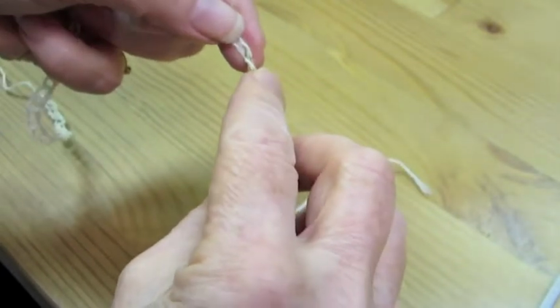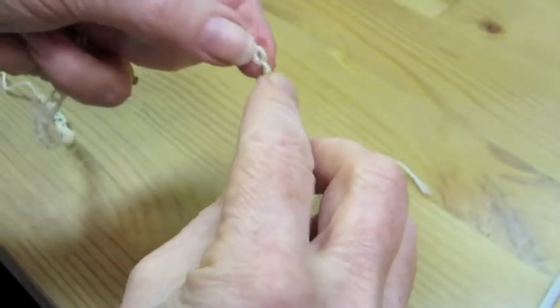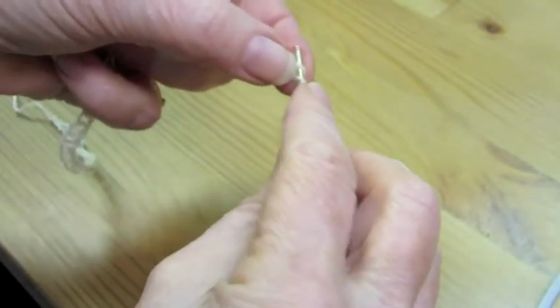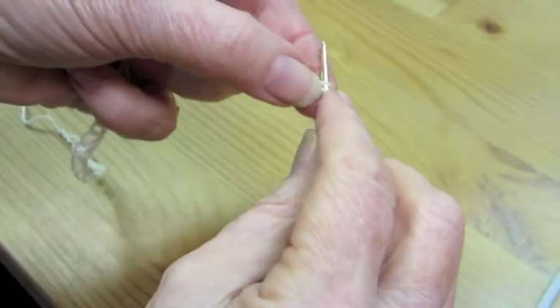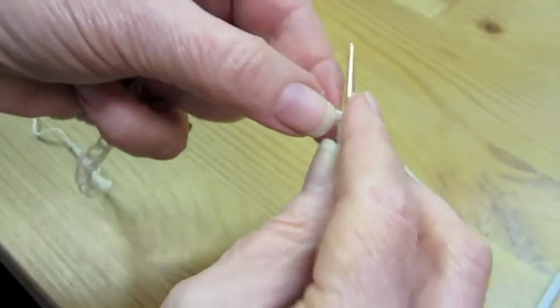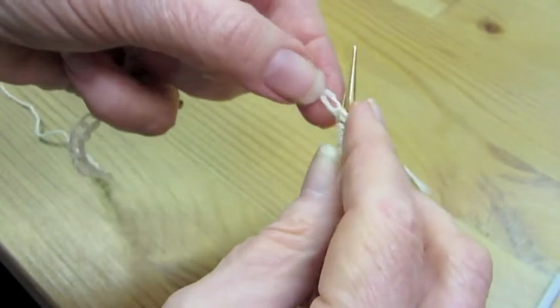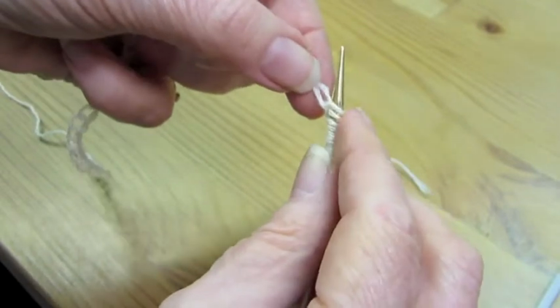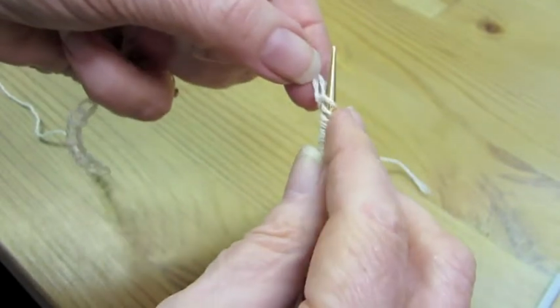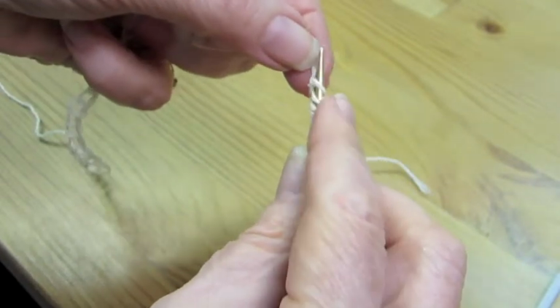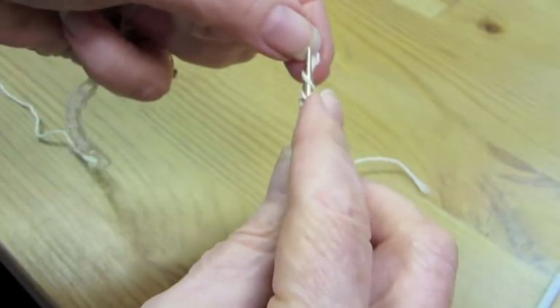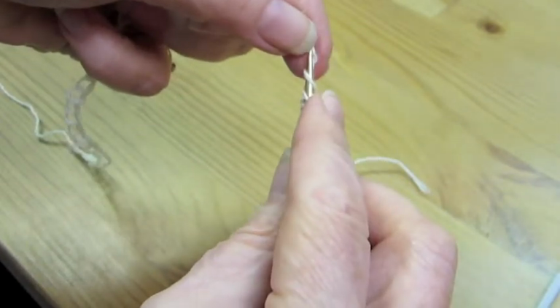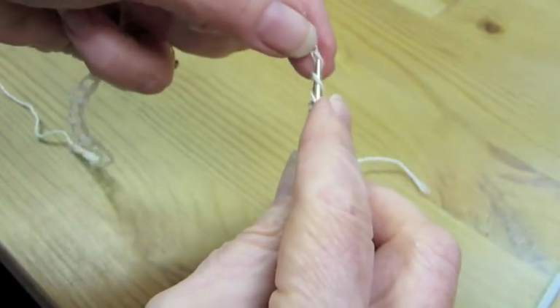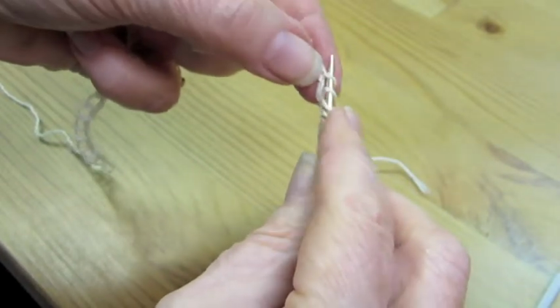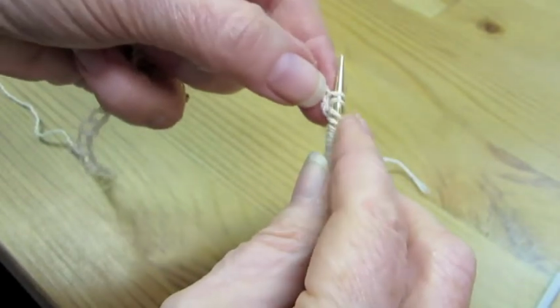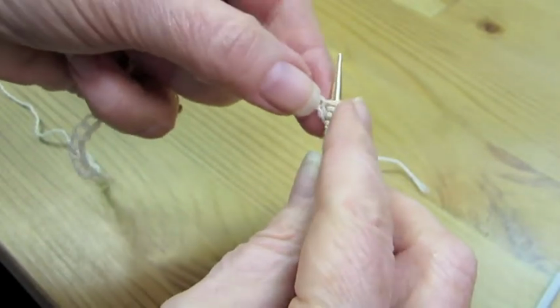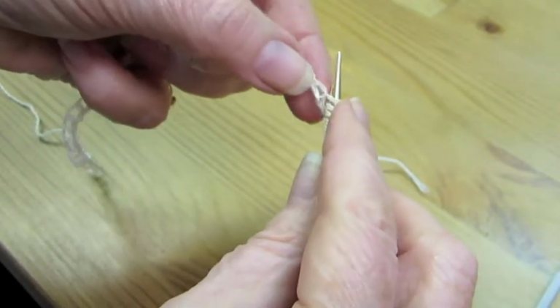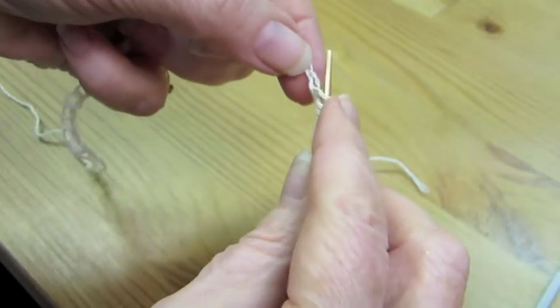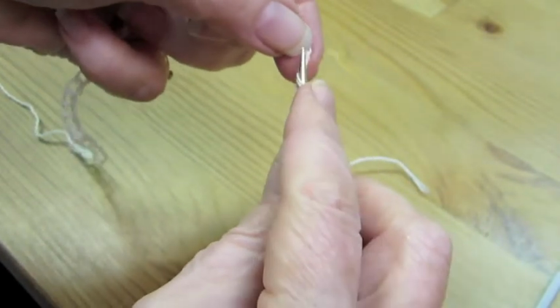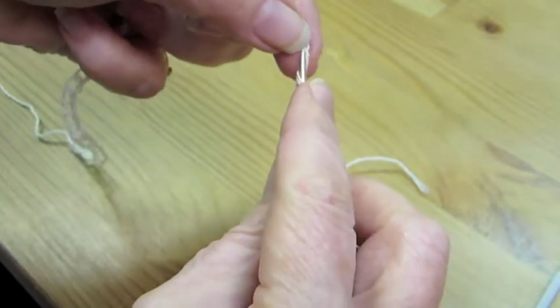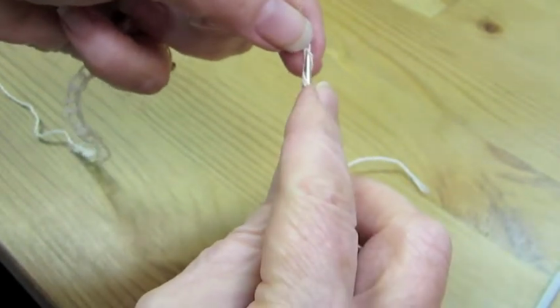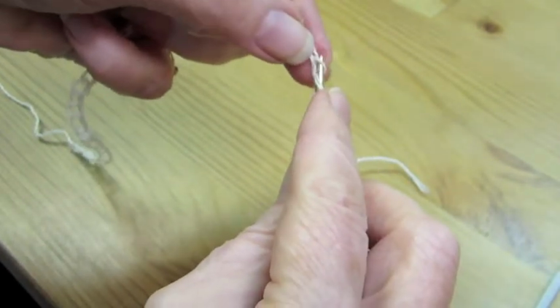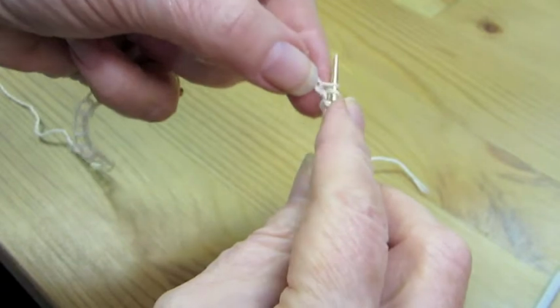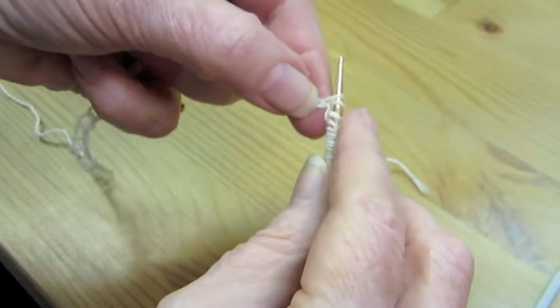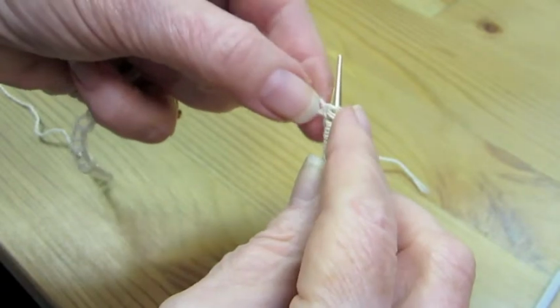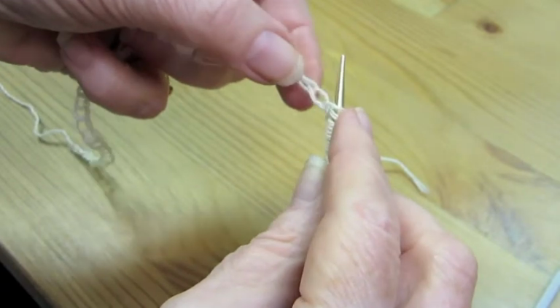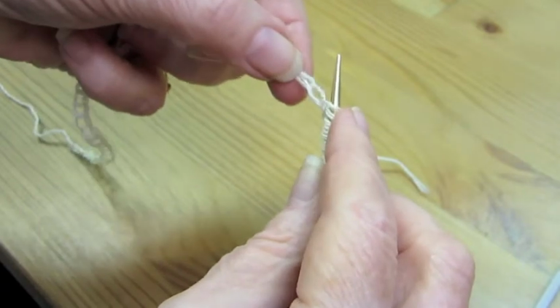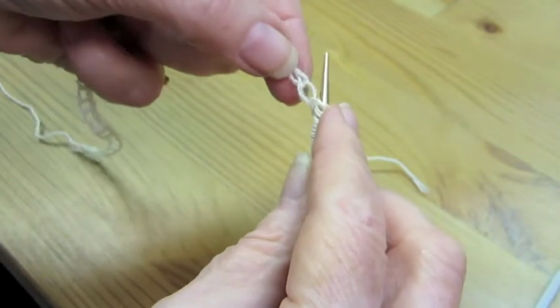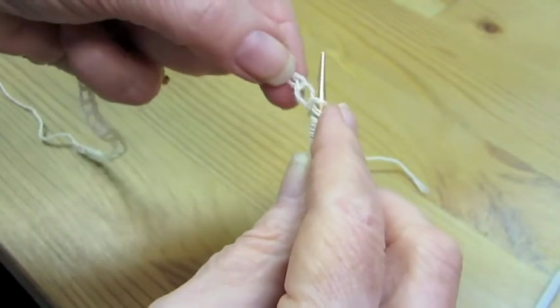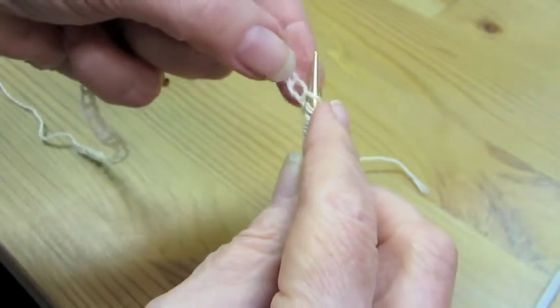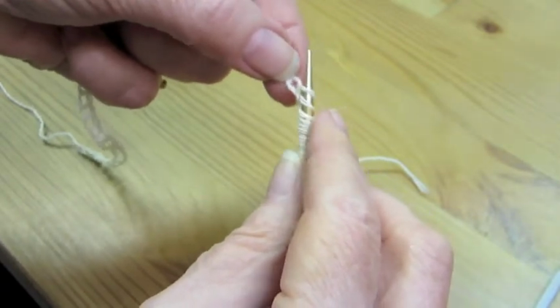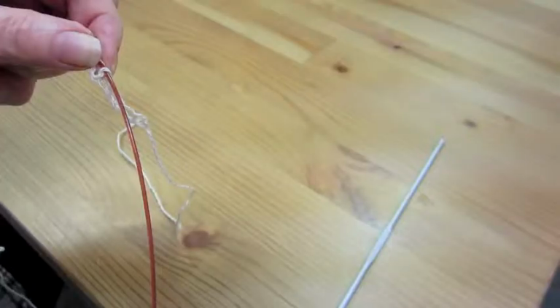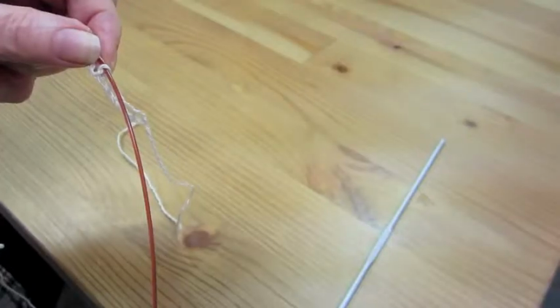This is a convenient cast-on because once you count your stitches, if you have too many, you can just drop one off. If you don't have enough, you can pick one up.